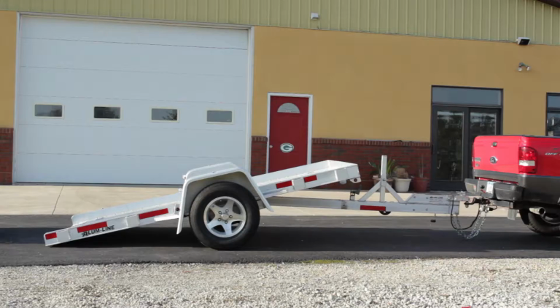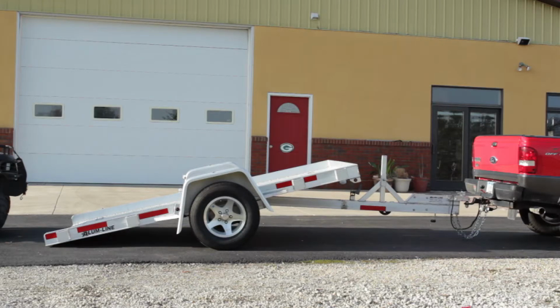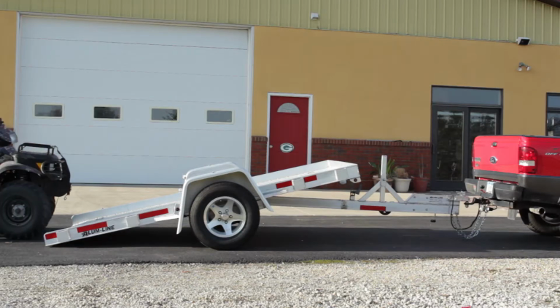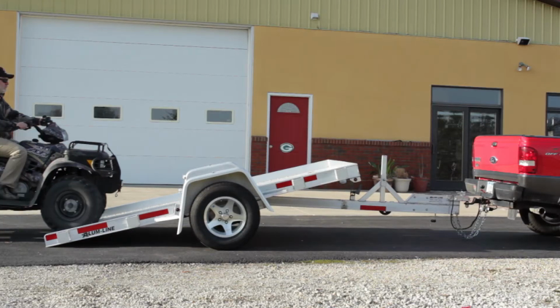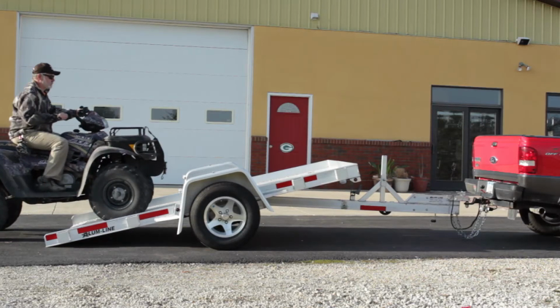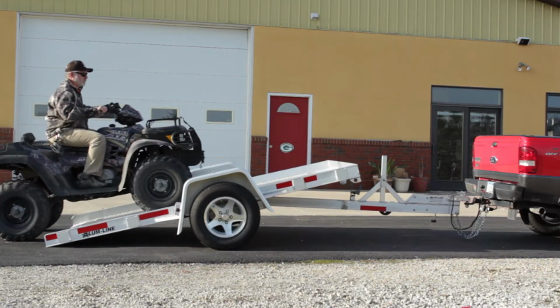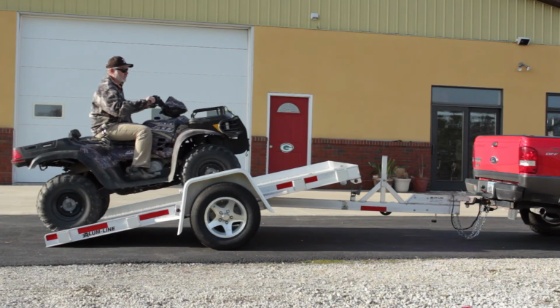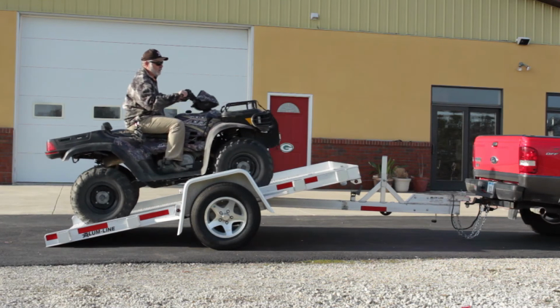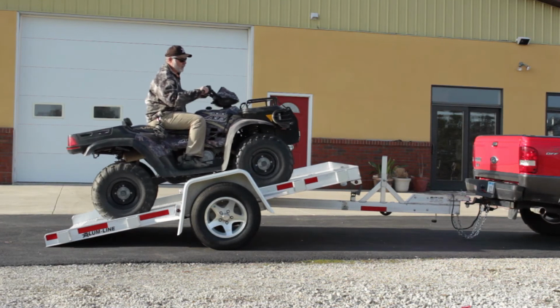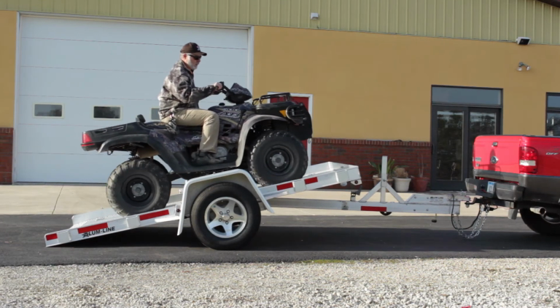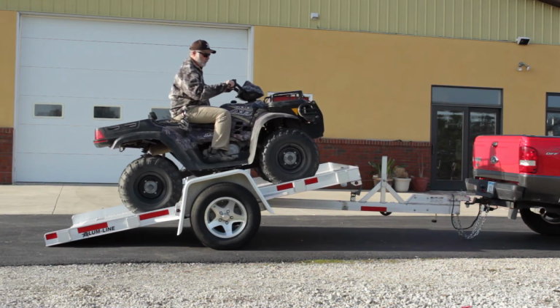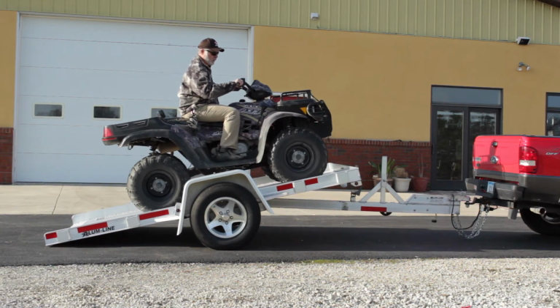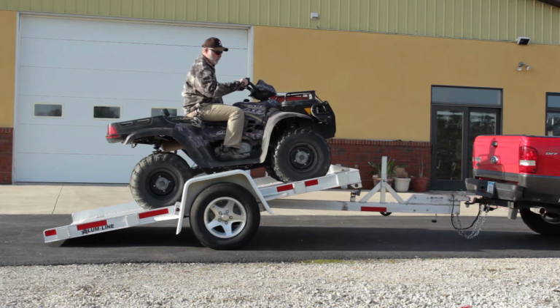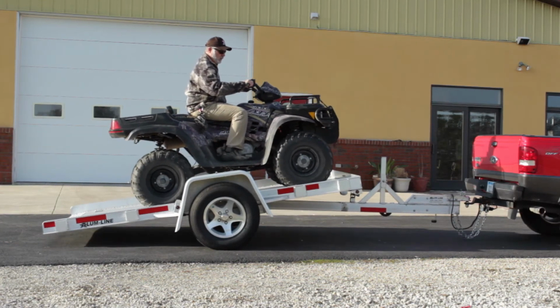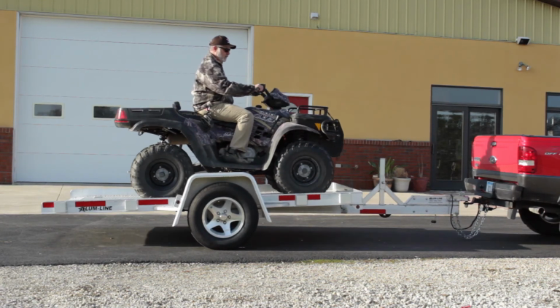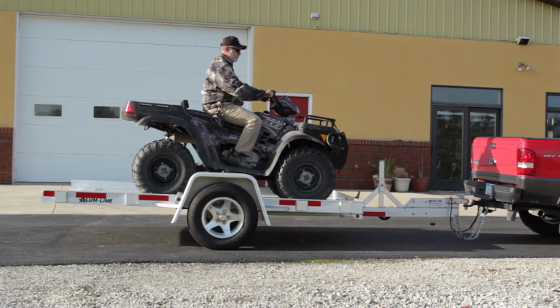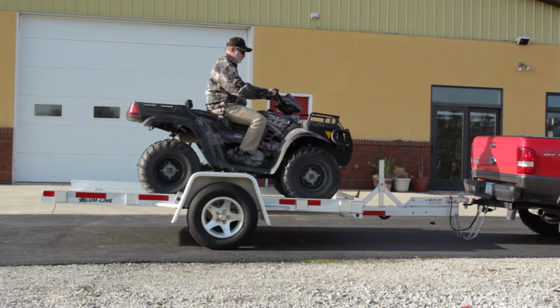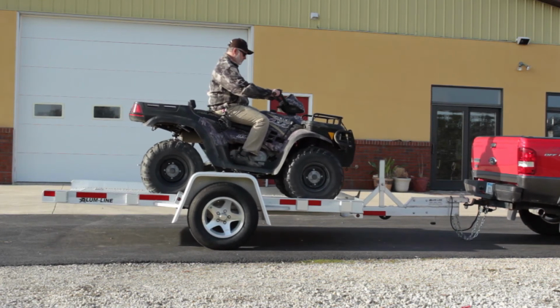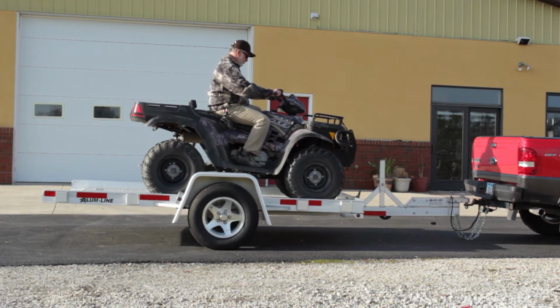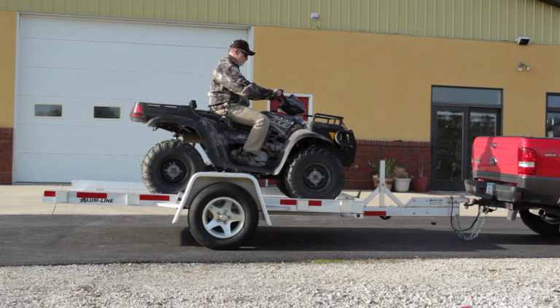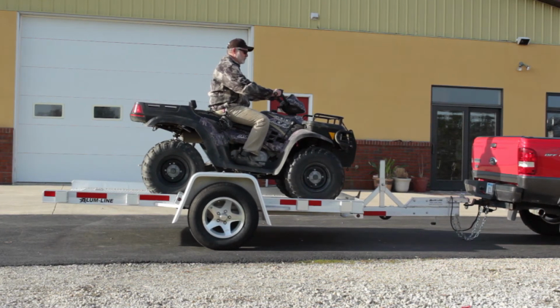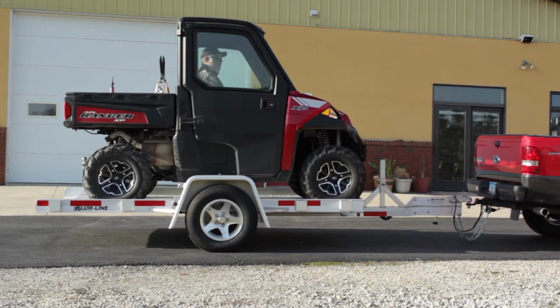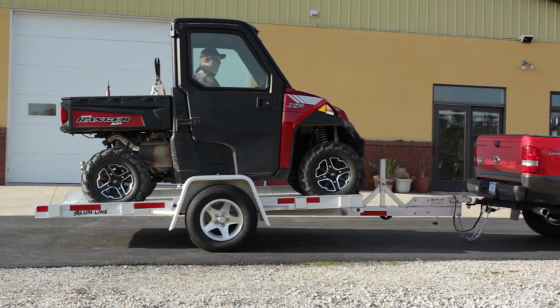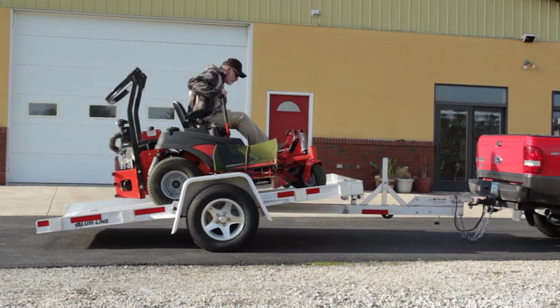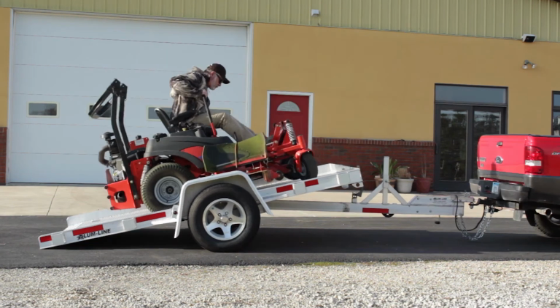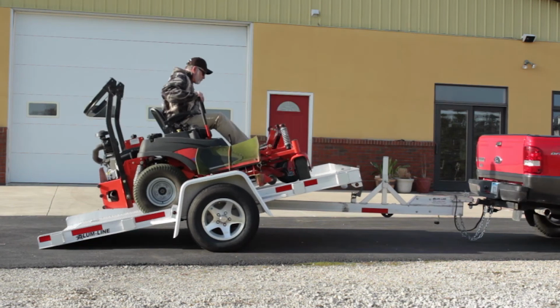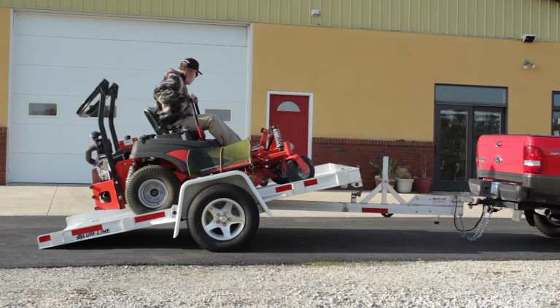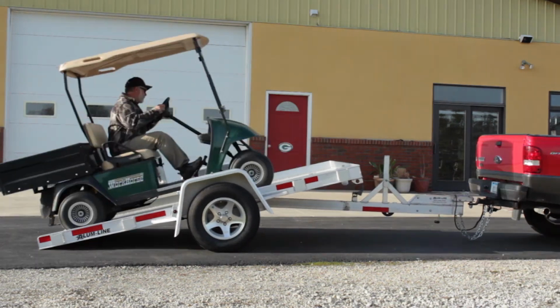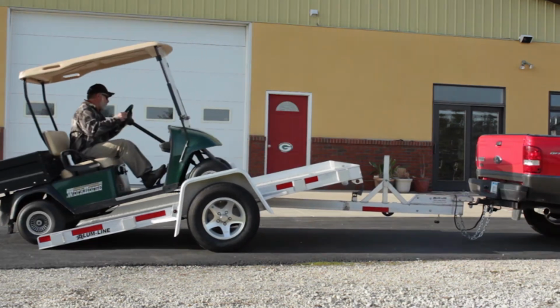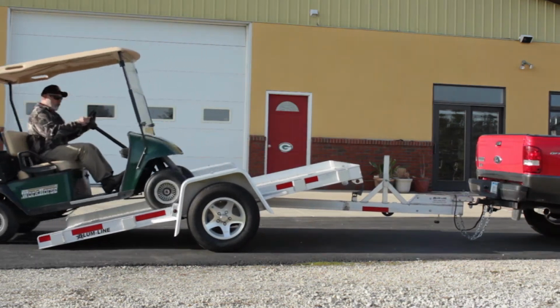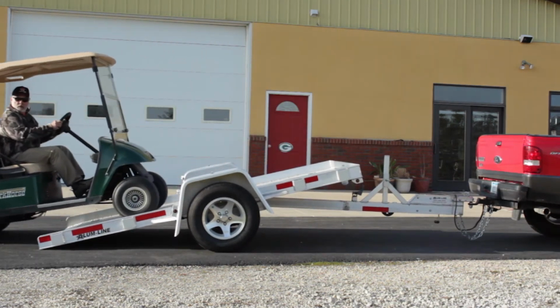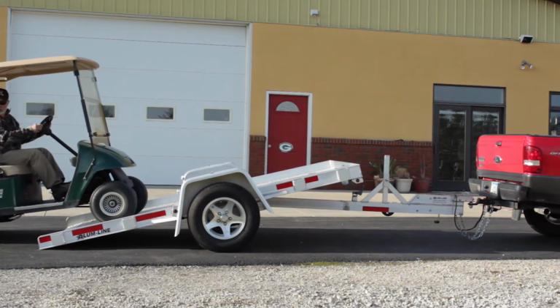Take for instance our Tilt-Deck Pro Utility Trailers. These are used to haul the four-wheelers, the ATVs, the garden tractor, the guys going on the golf course.